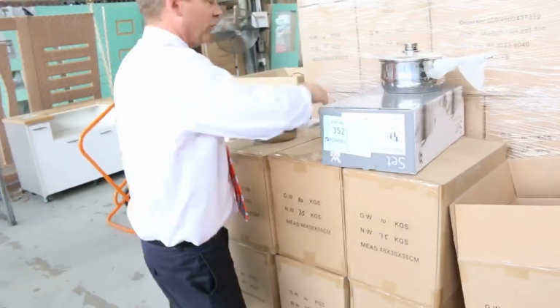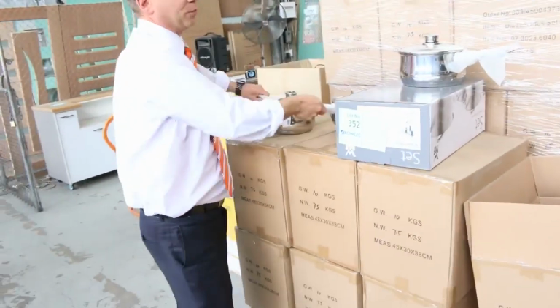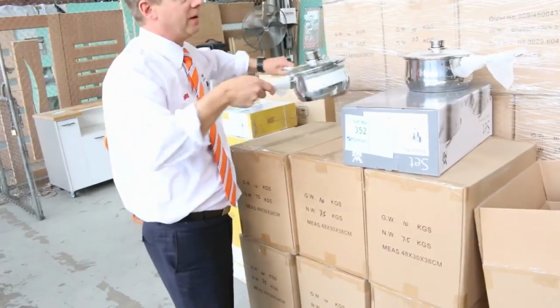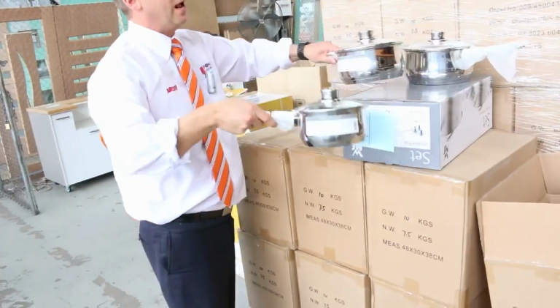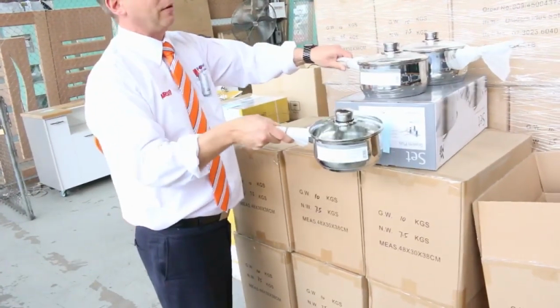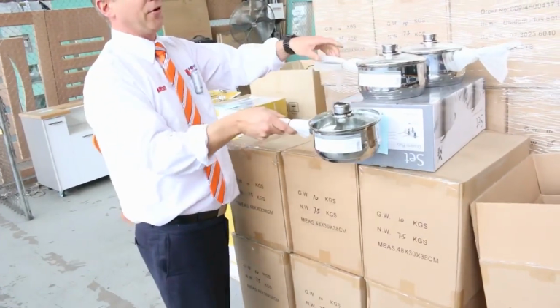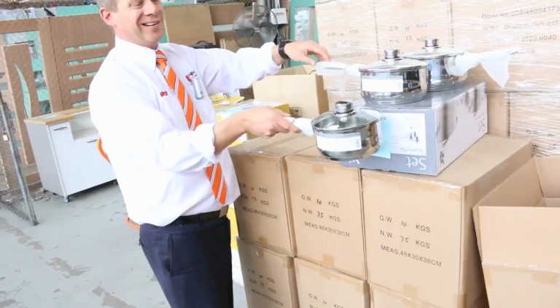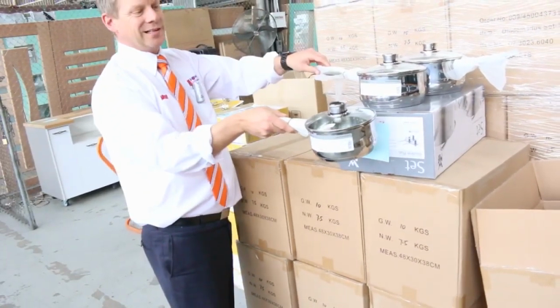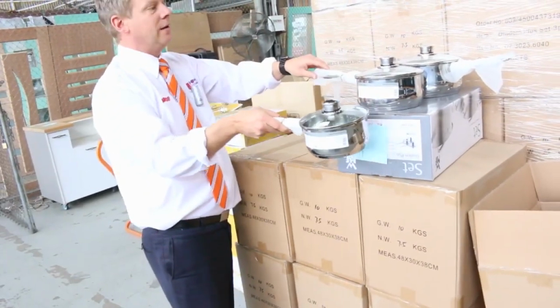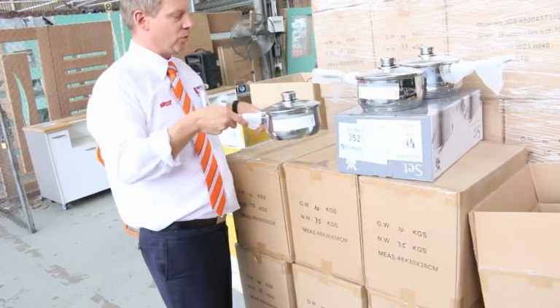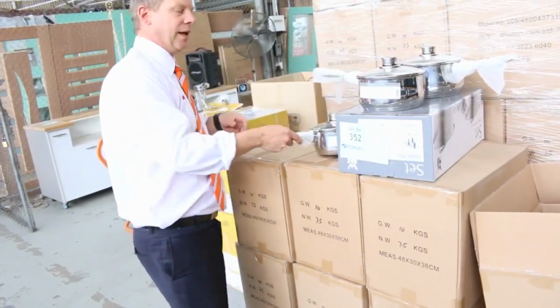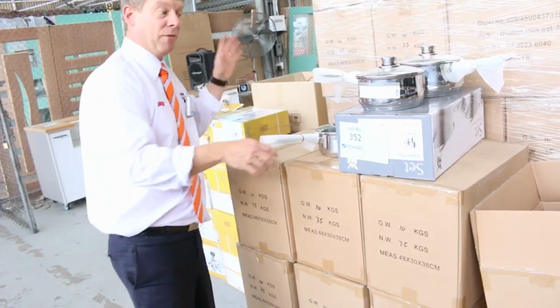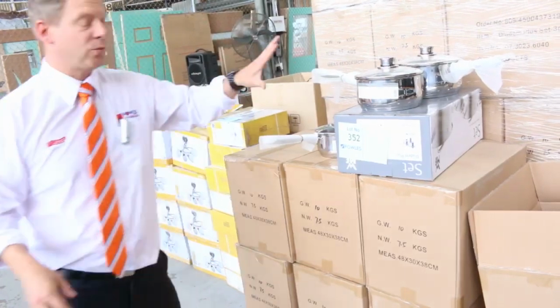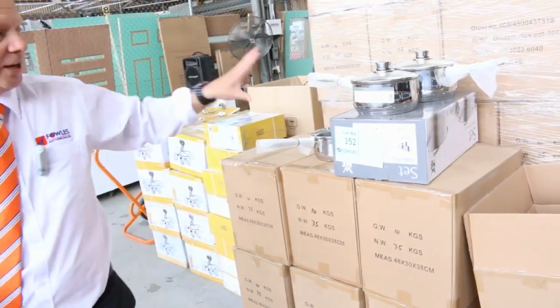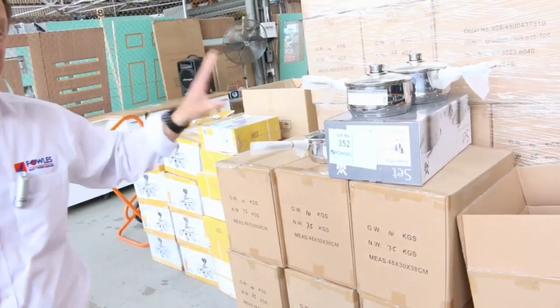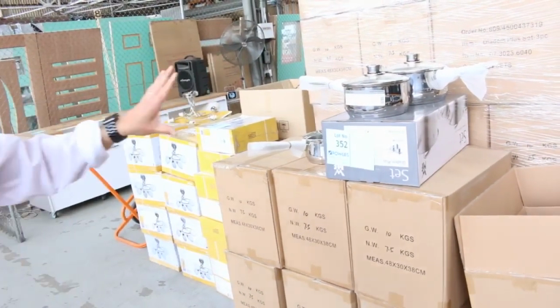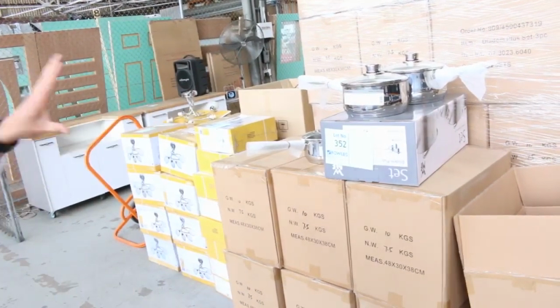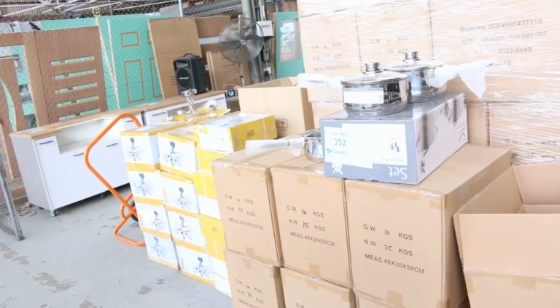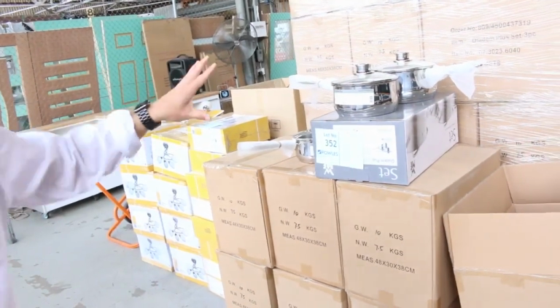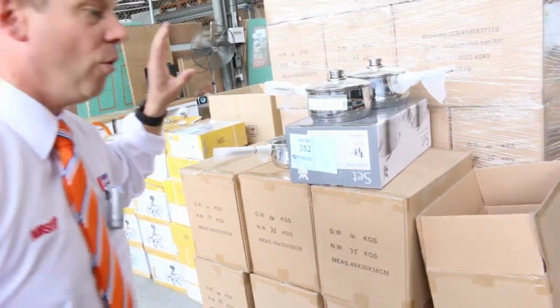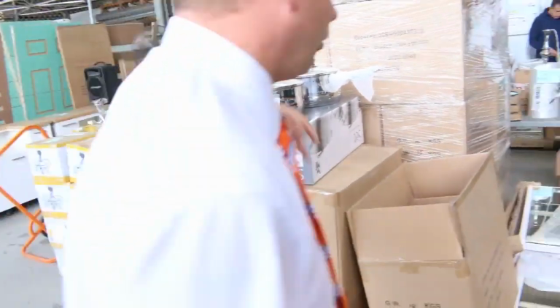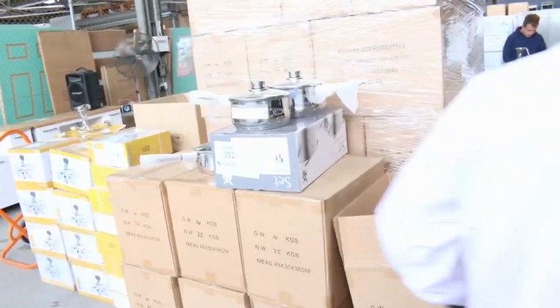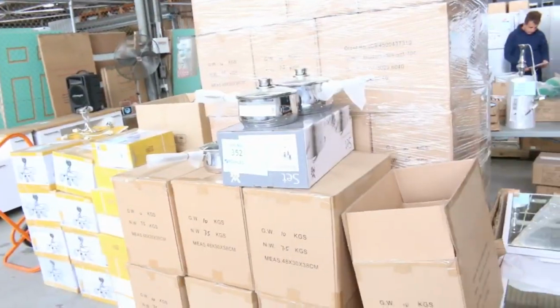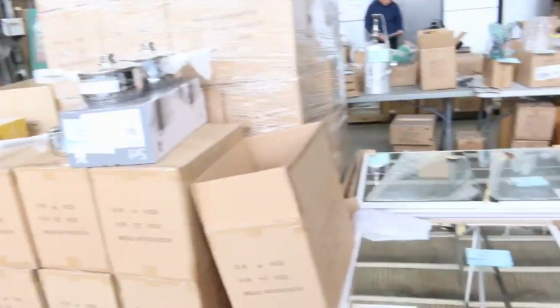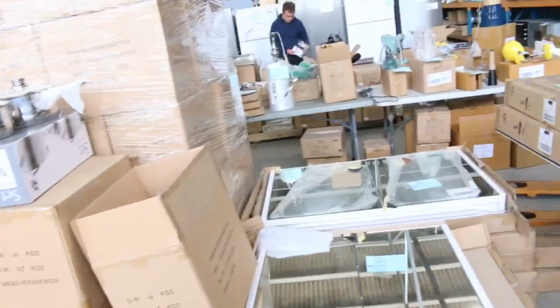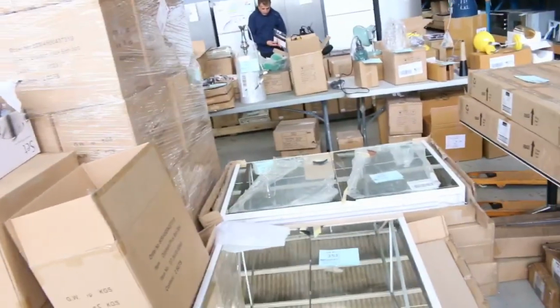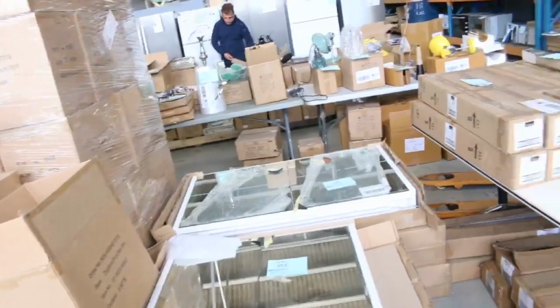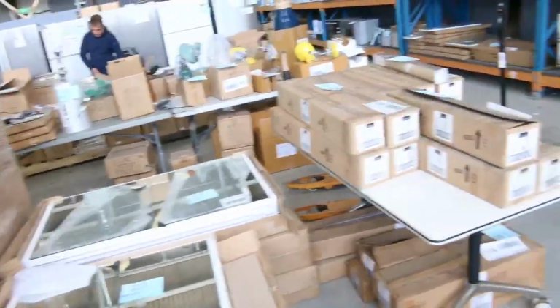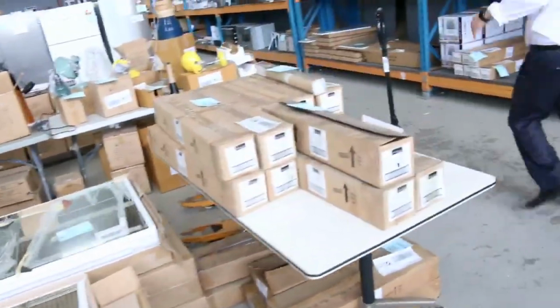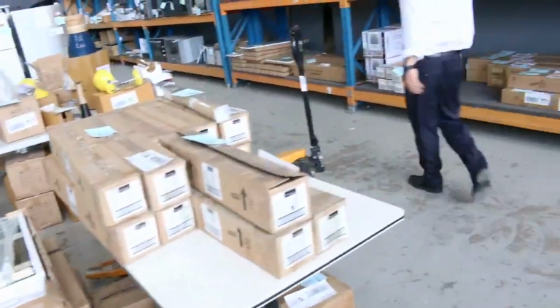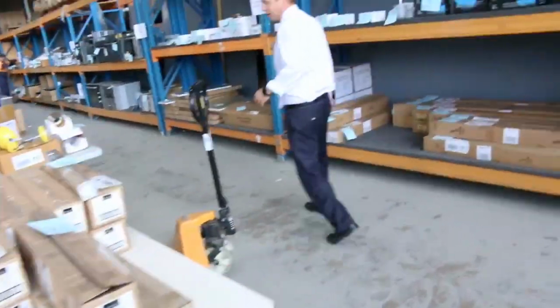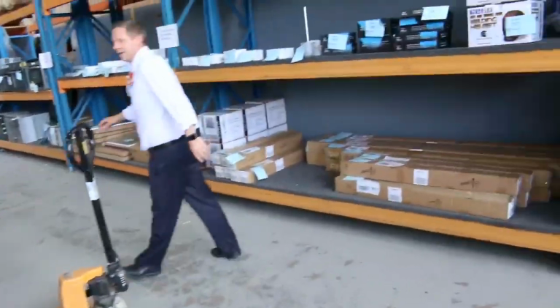Beautiful saucepan set. They went for thirty dollars a set last week — the cheapest we can see online is about a hundred and fifty dollars a set. So a really good Christmas present, wedding present, birthday present, anything you like there.